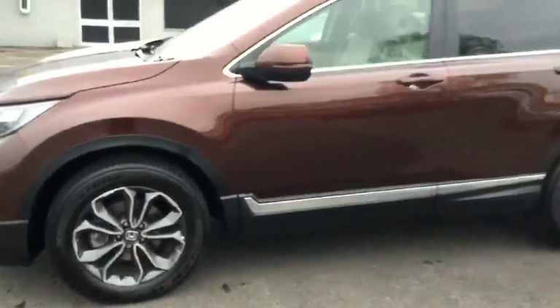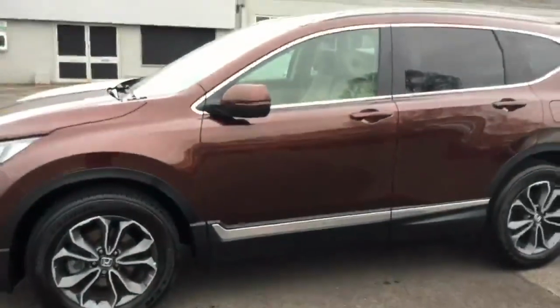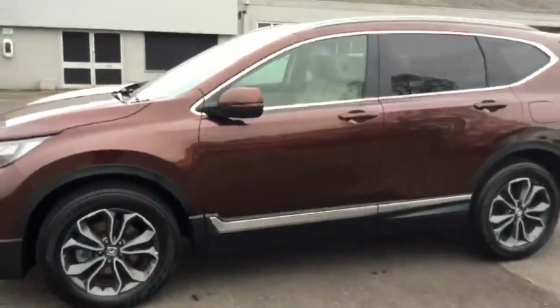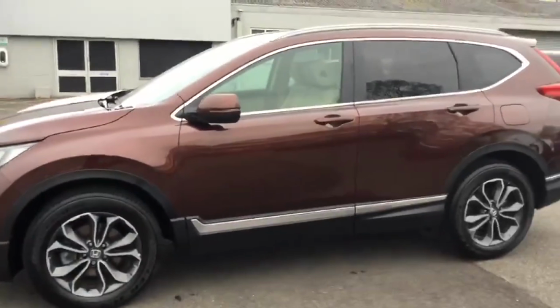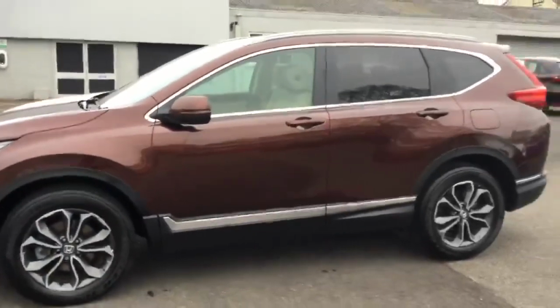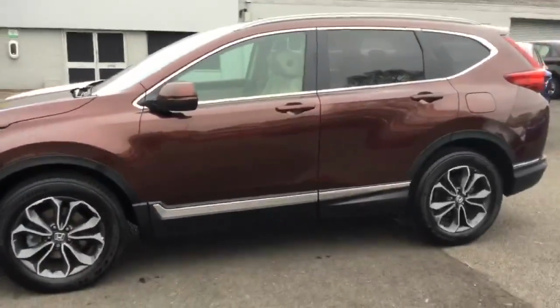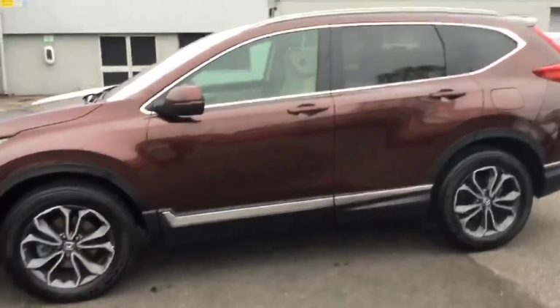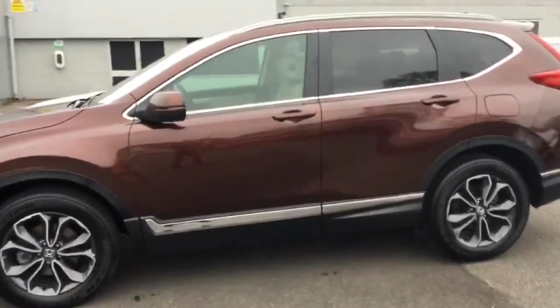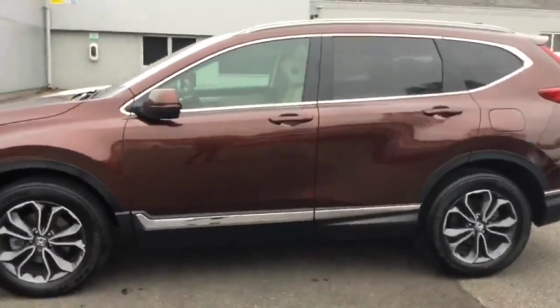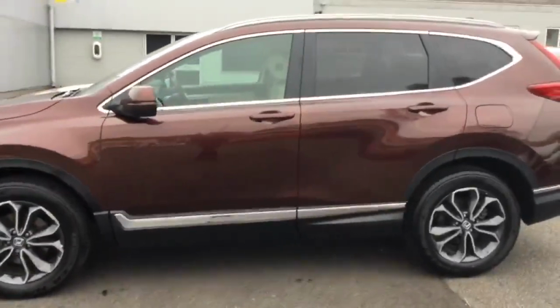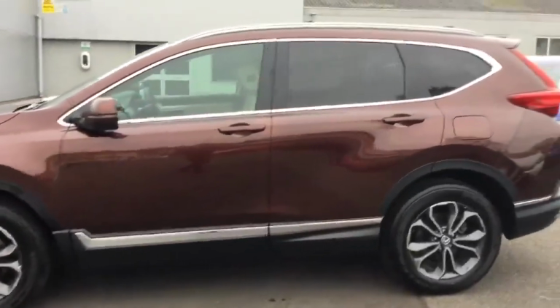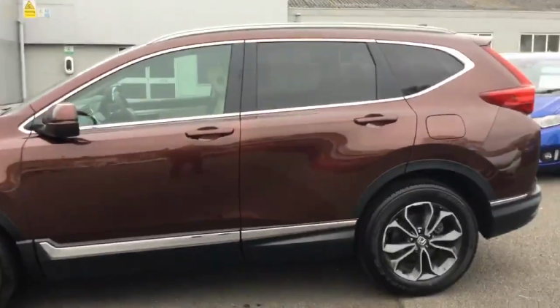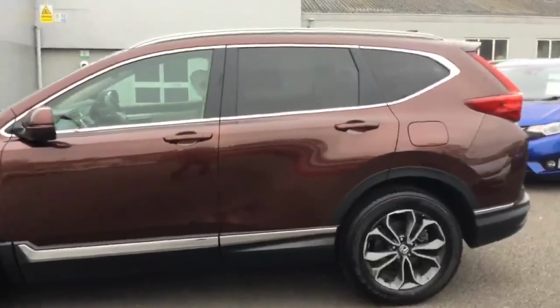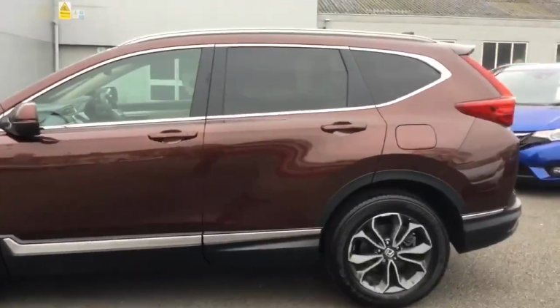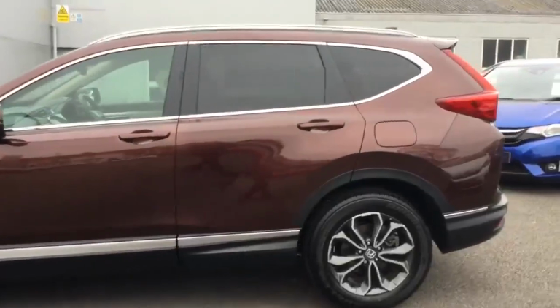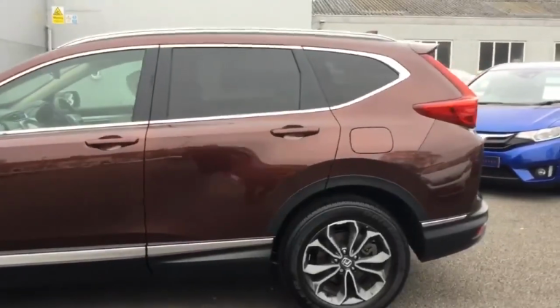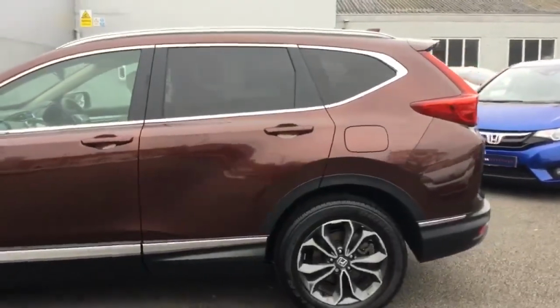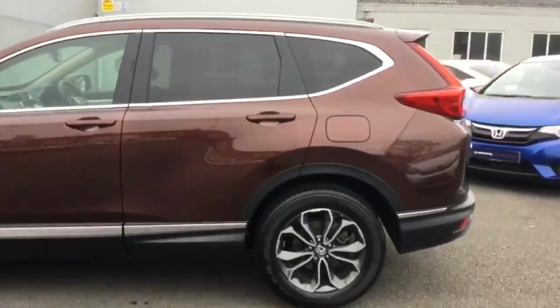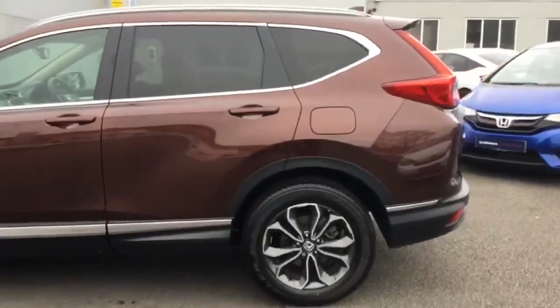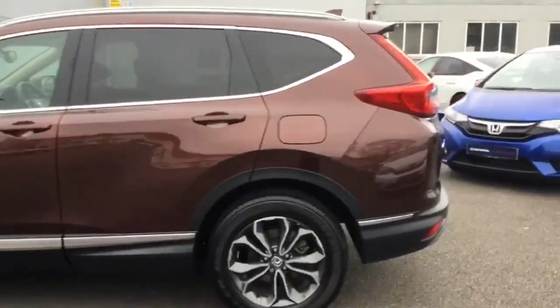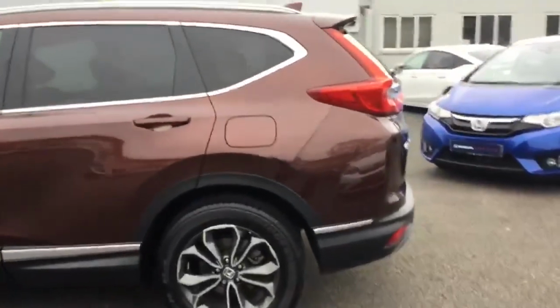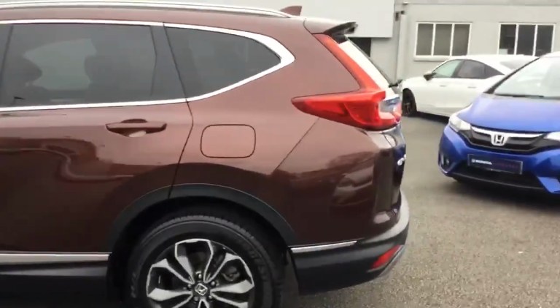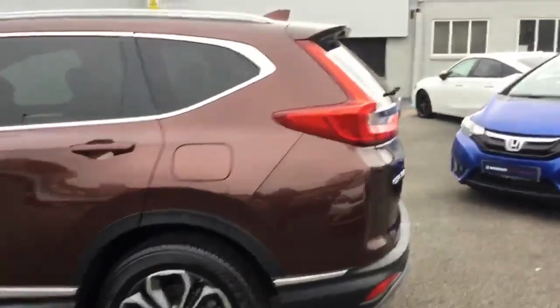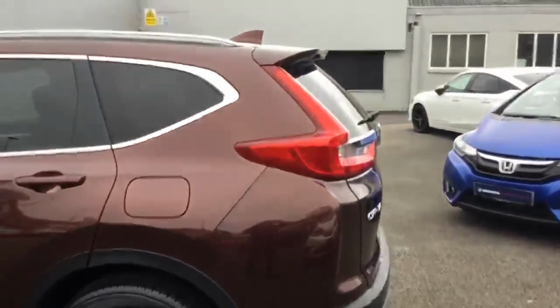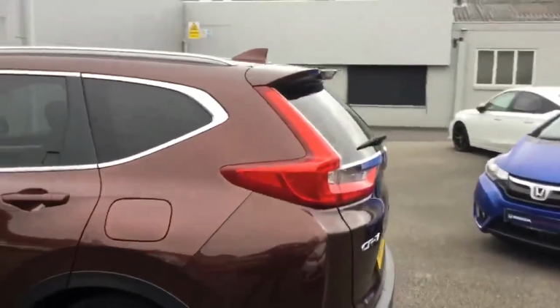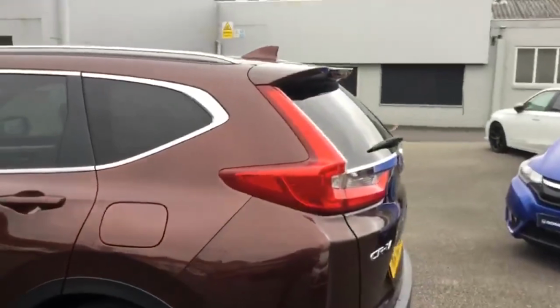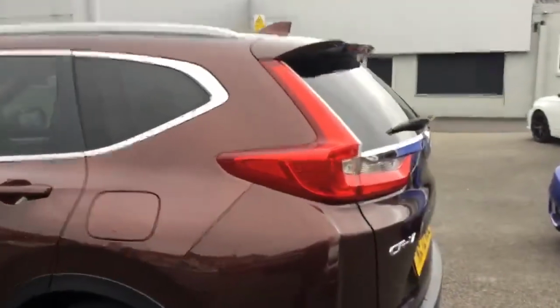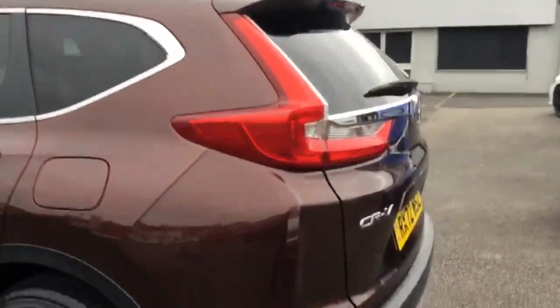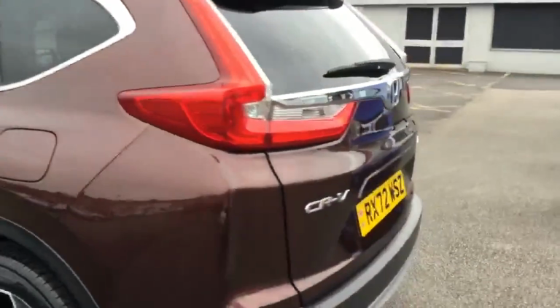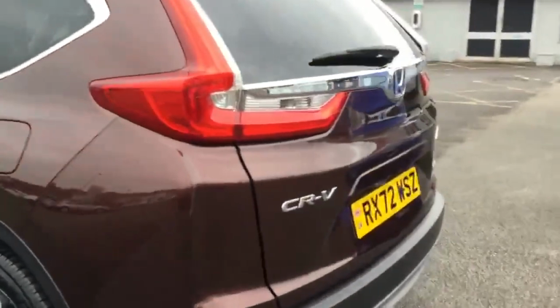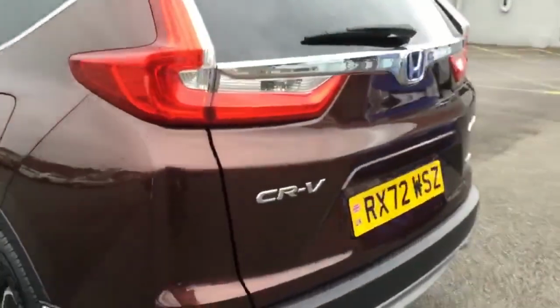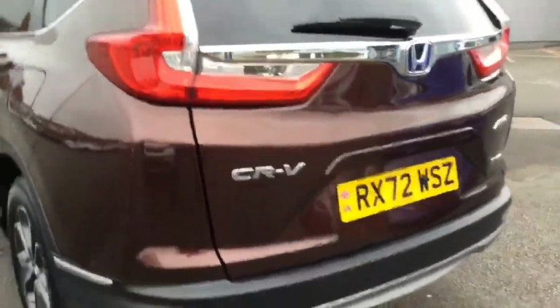Electrically folding heated door mirrors, body coloured door handles, keyless entry and keyless go. Privacy glass to the rear three quarters of the vehicle, rear roof spoiler, and shark fin antenna on the back too.